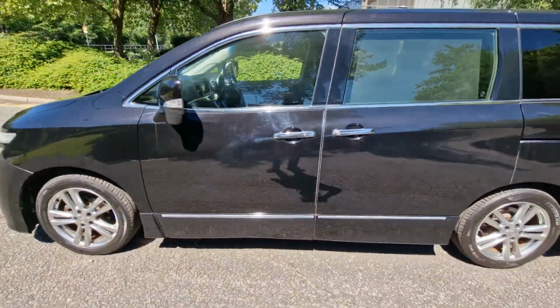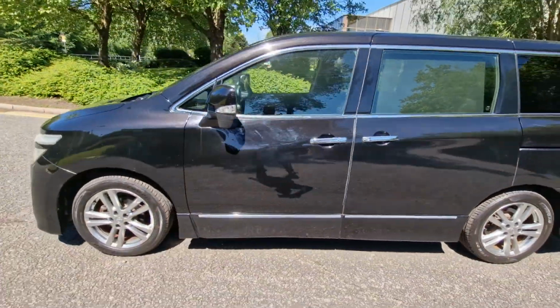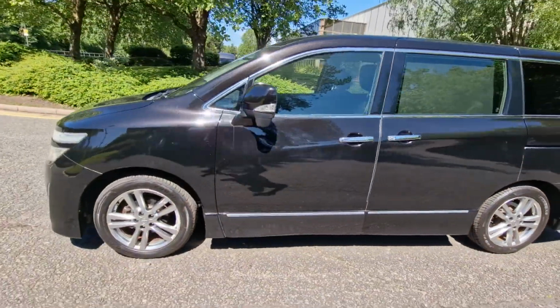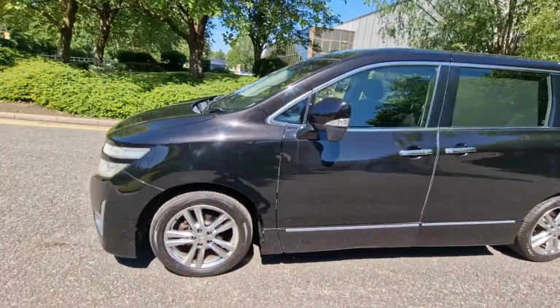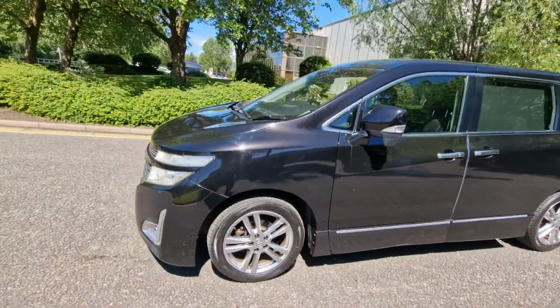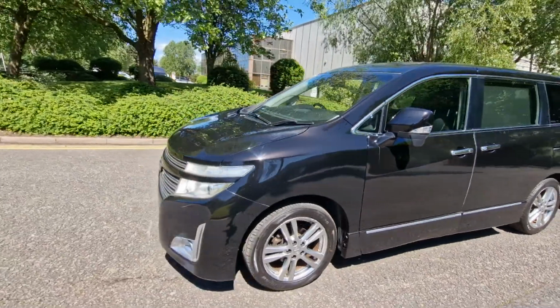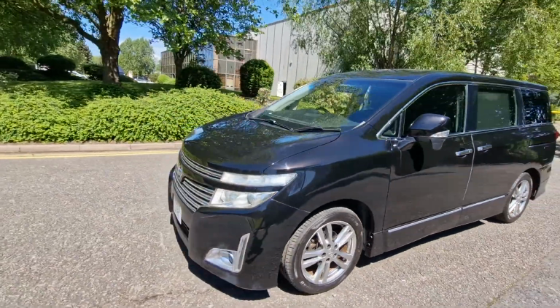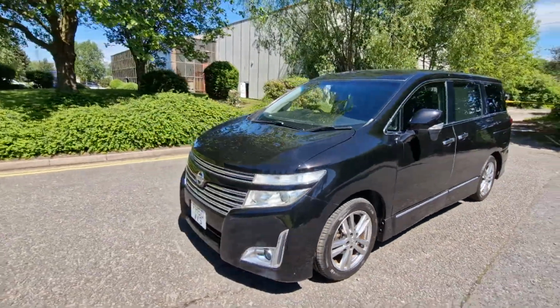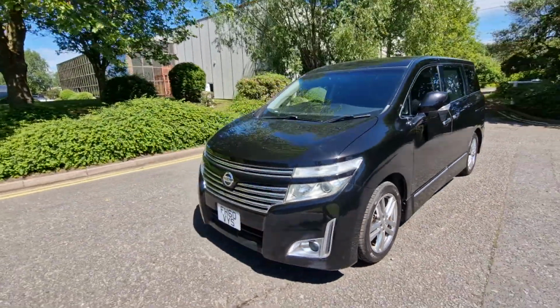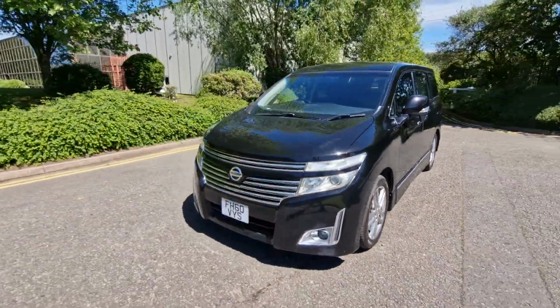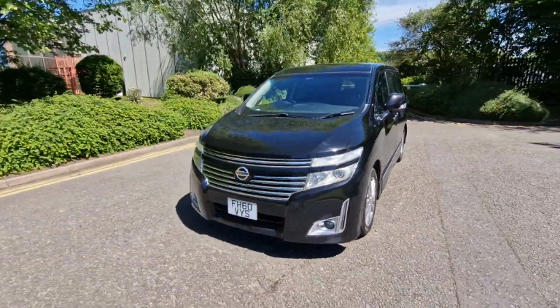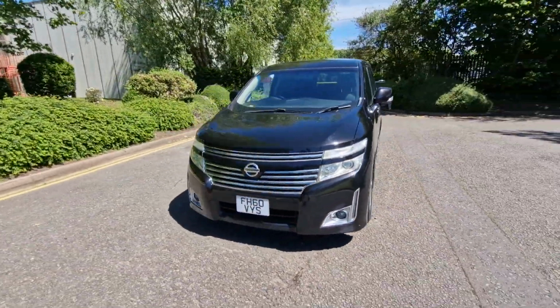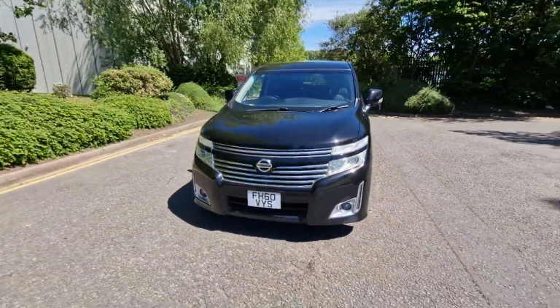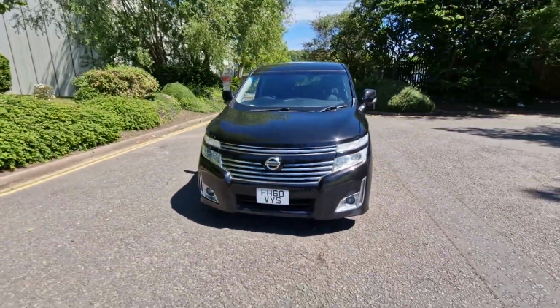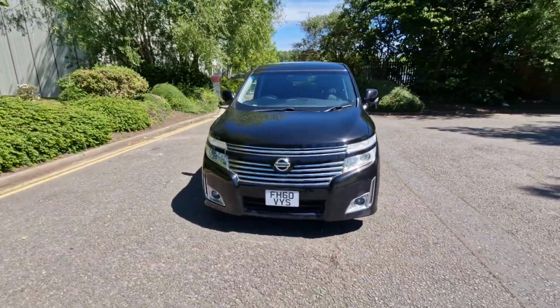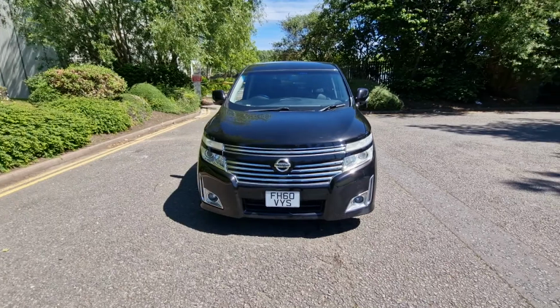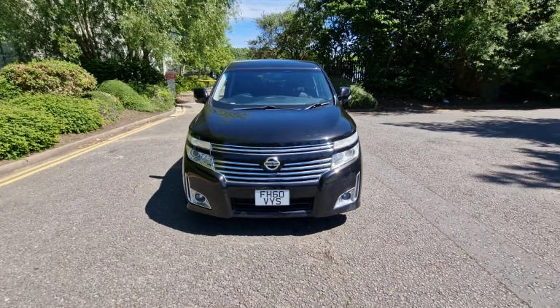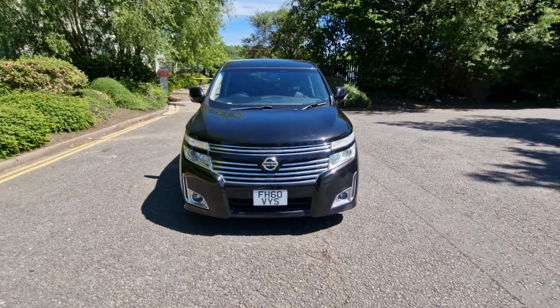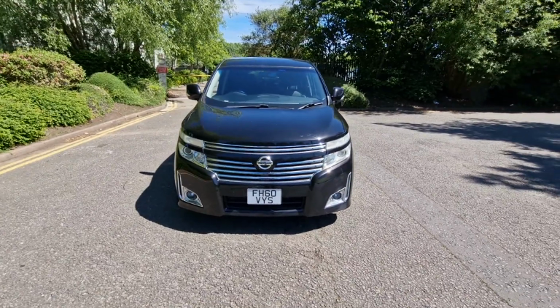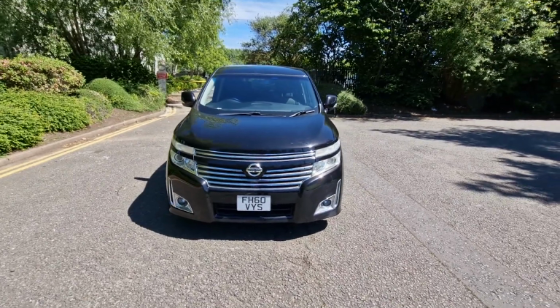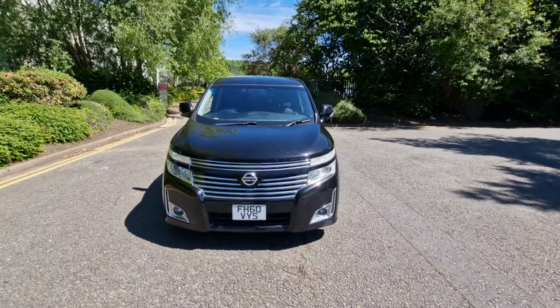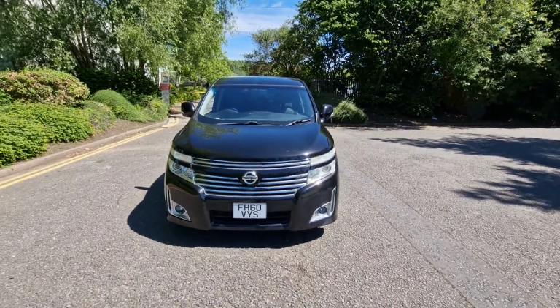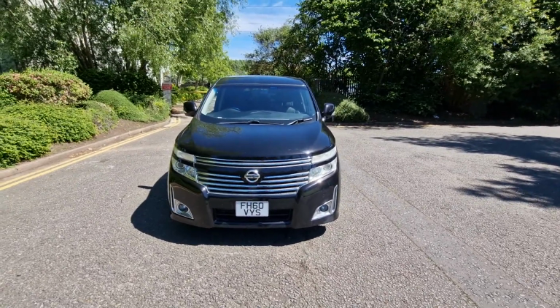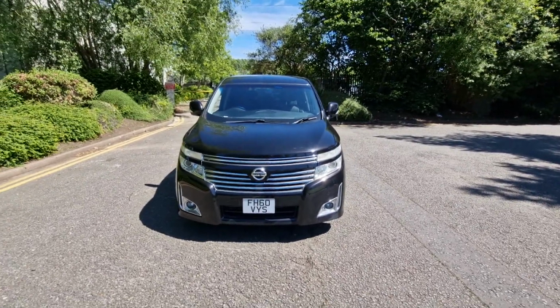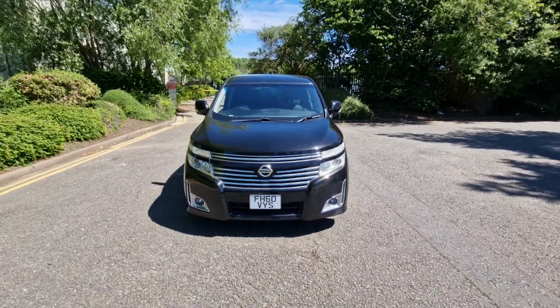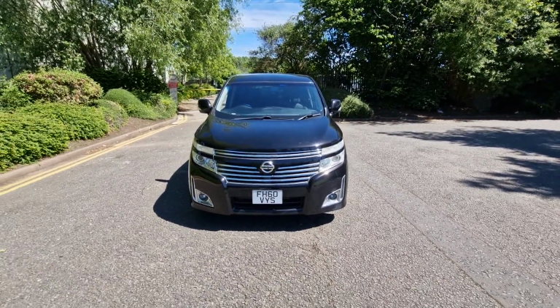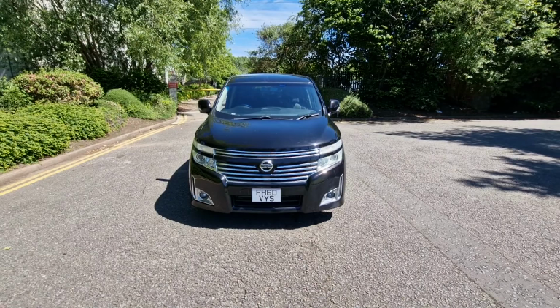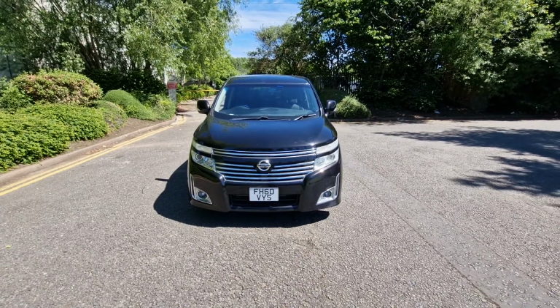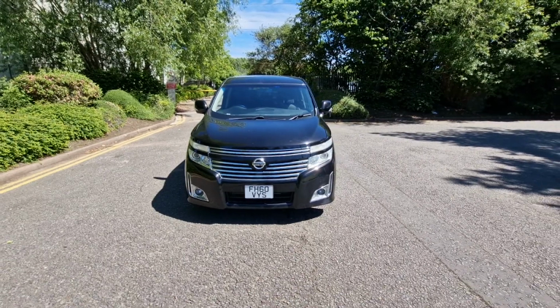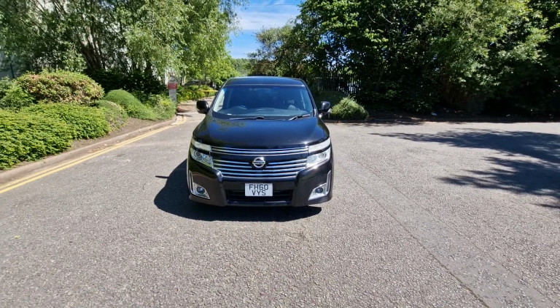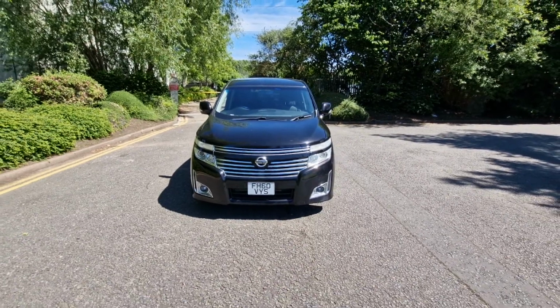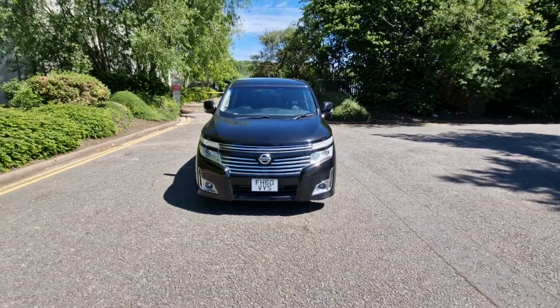So there we have it. For more information, please visit our website at prestige-automotives.co.uk, or feel free to give us a call on 0121 392 9394 — we look forward to hearing from you.